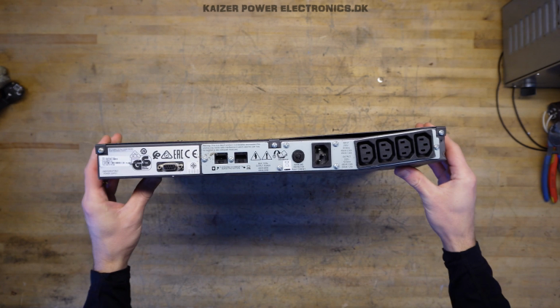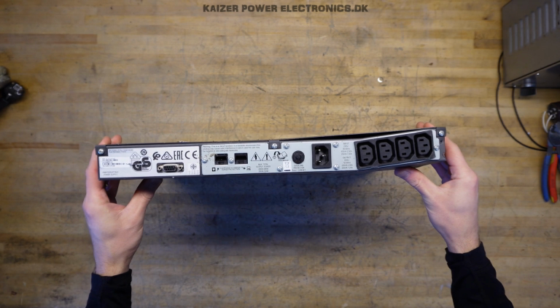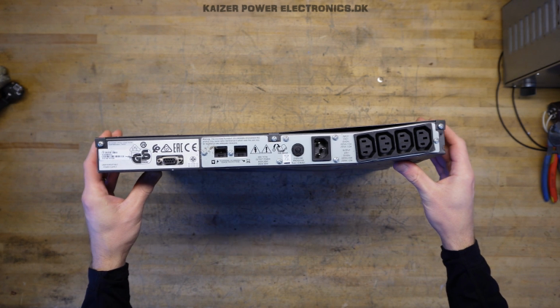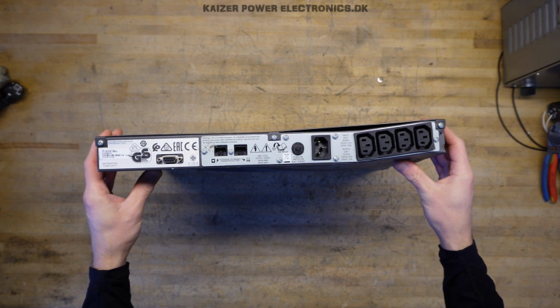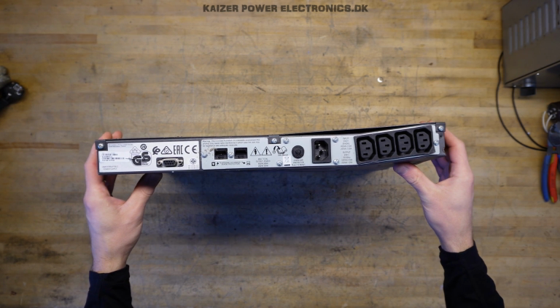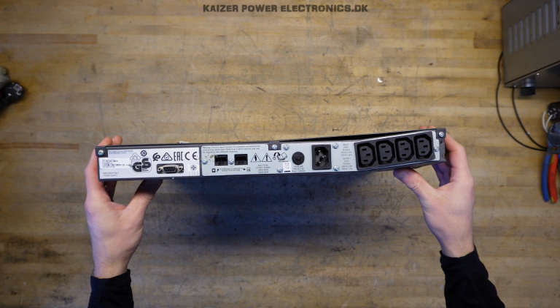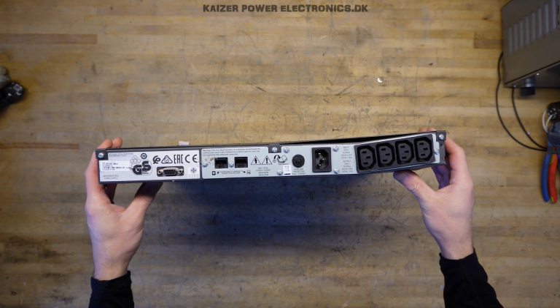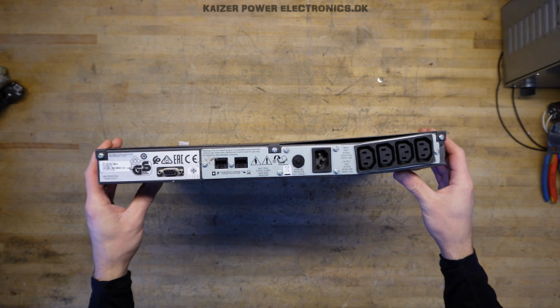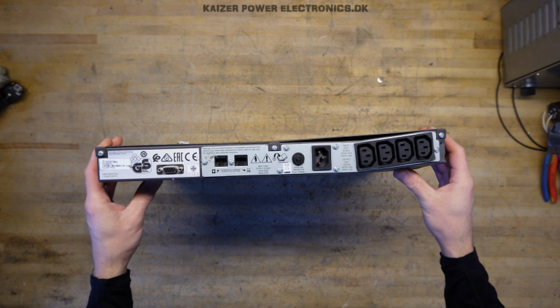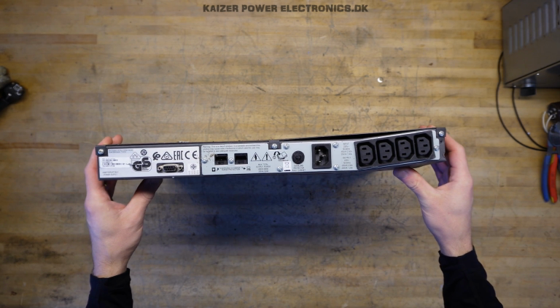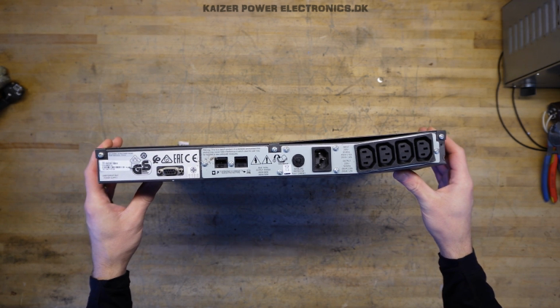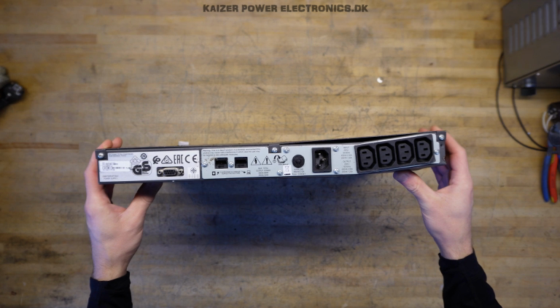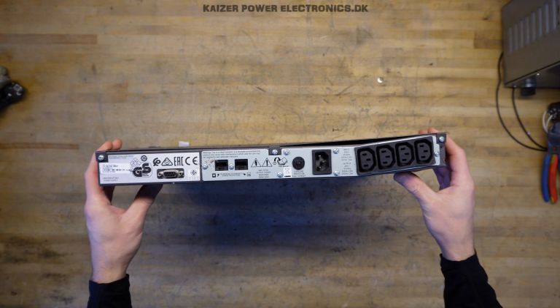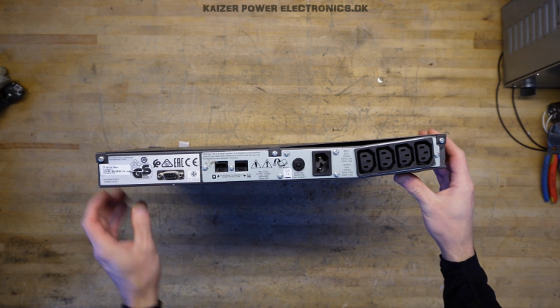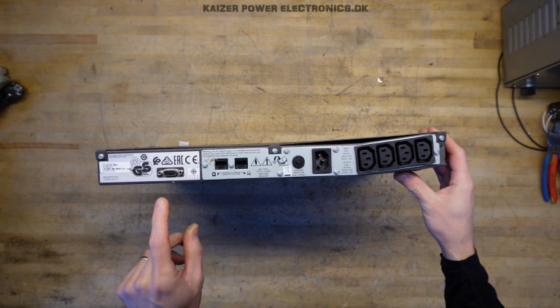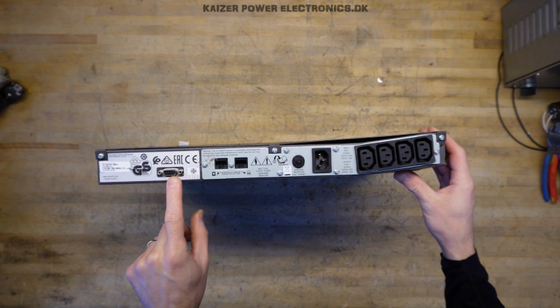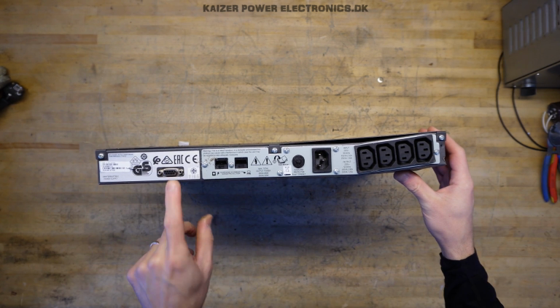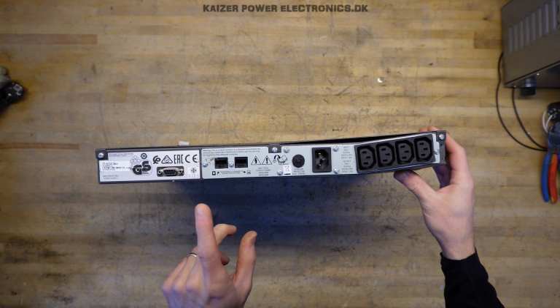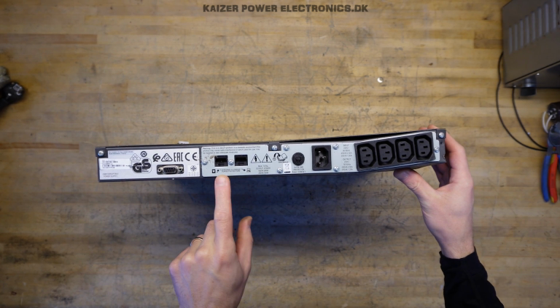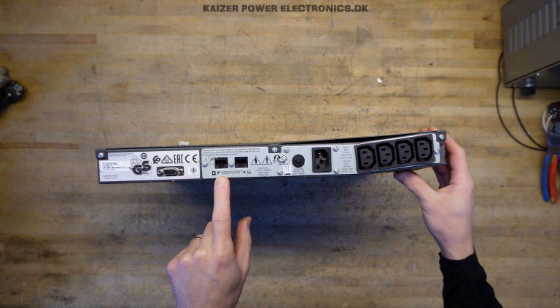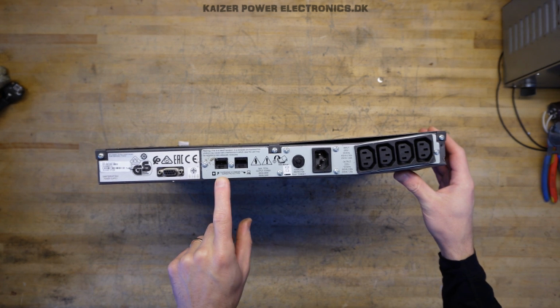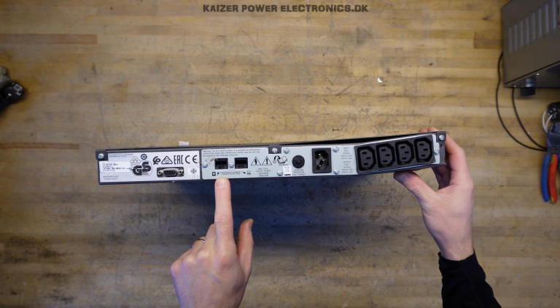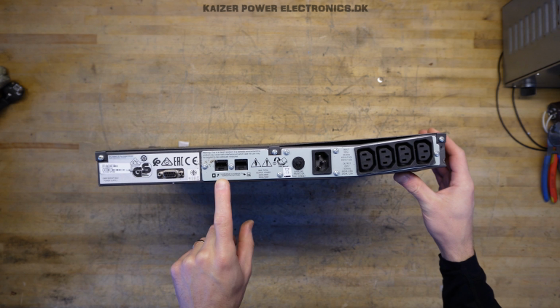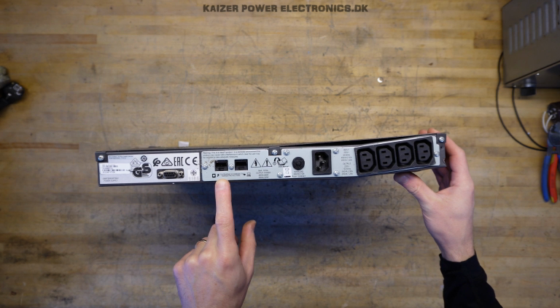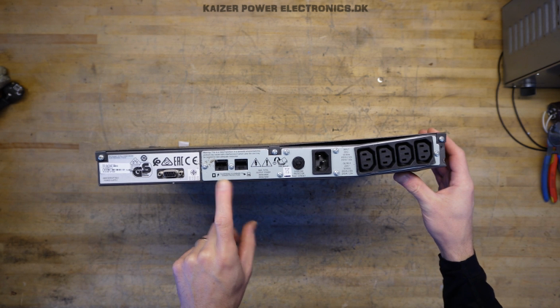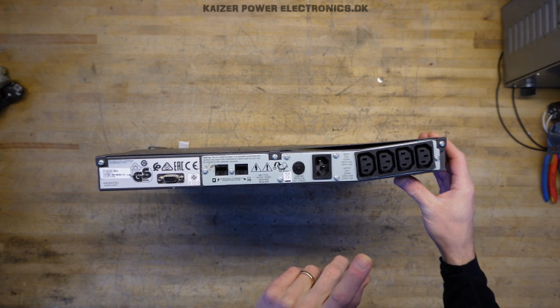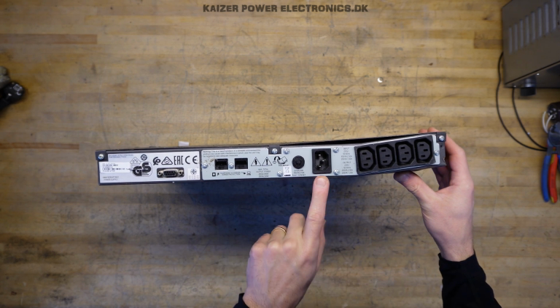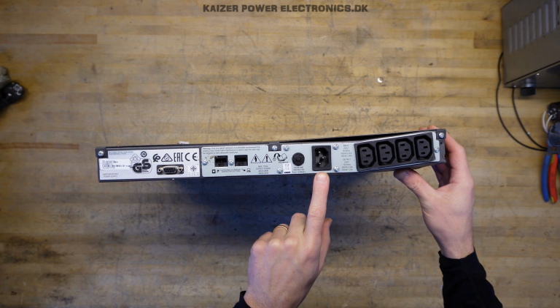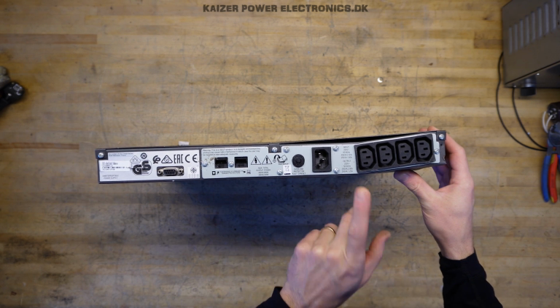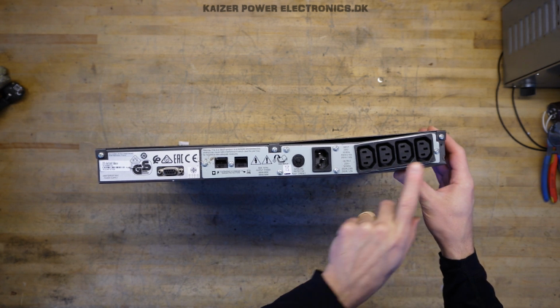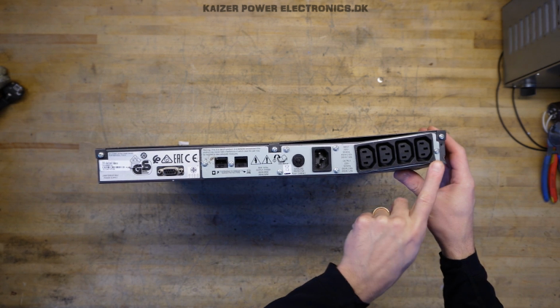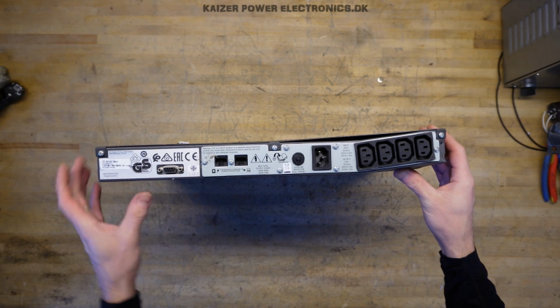At the back side we have what seems to be the standard run-of-the-mill UPS connections. We have a serial interface, we have a telephone line protection, and we have our input and we have four outputs.